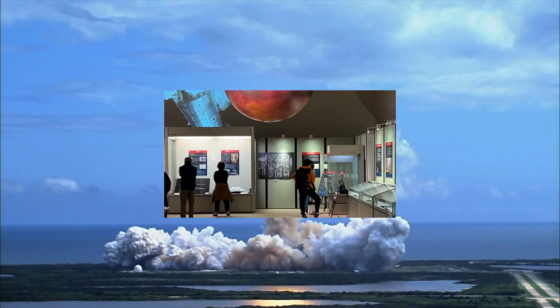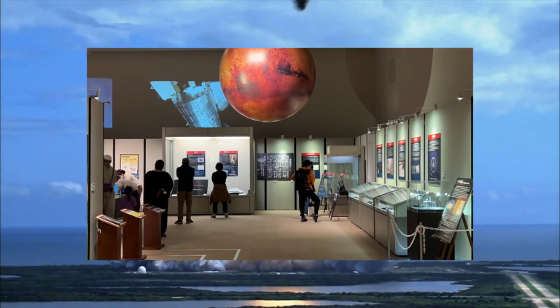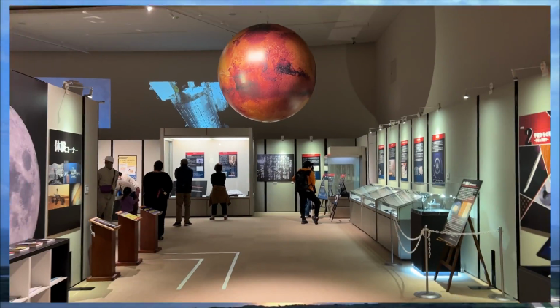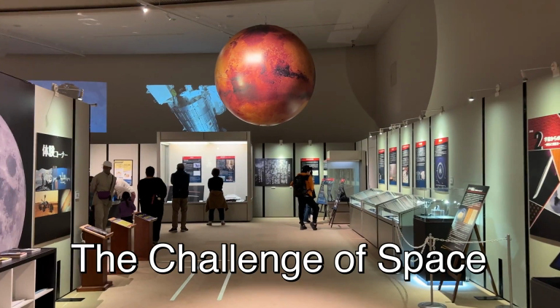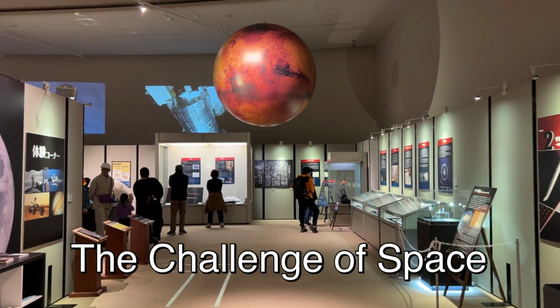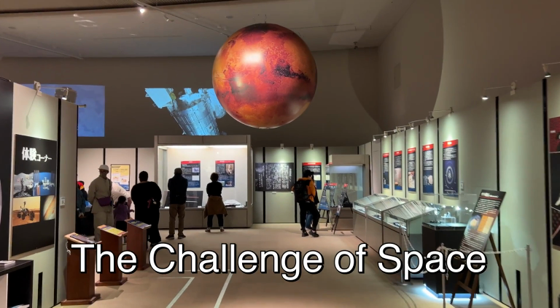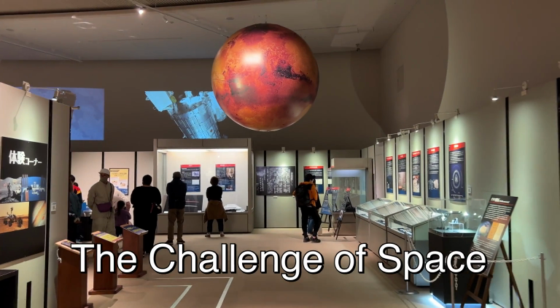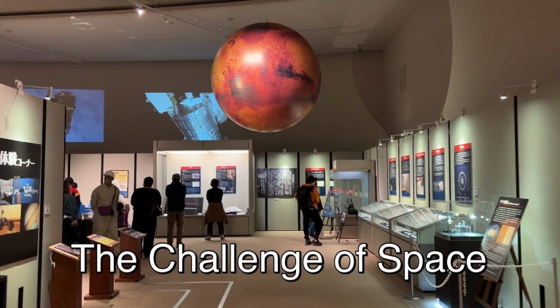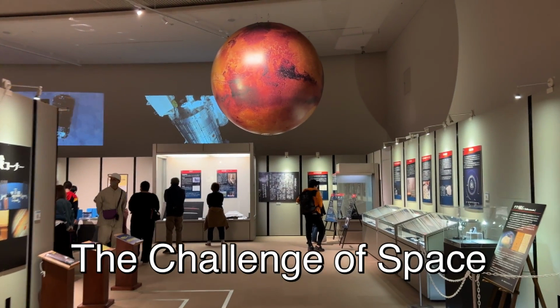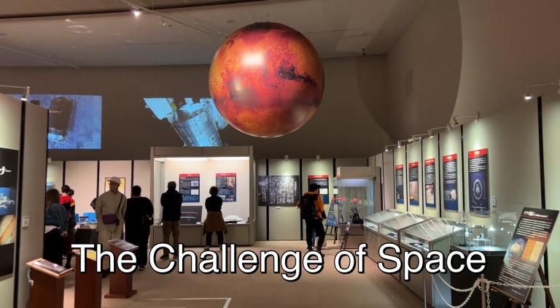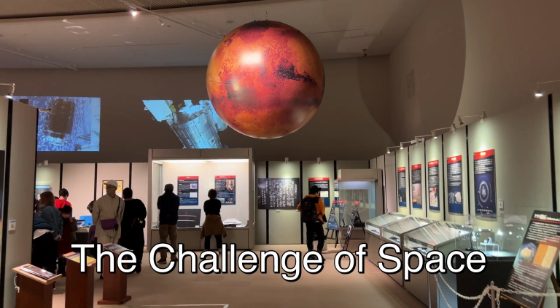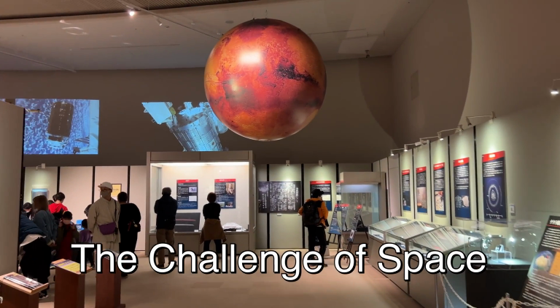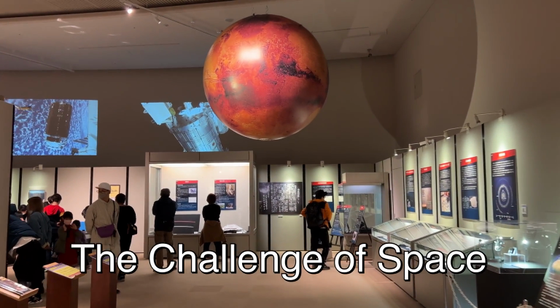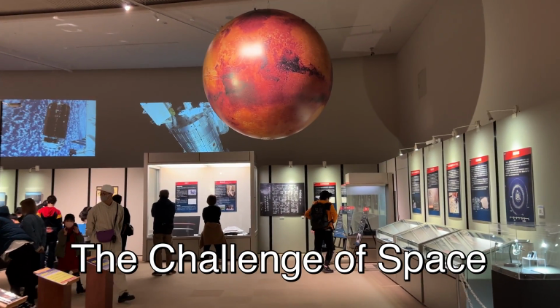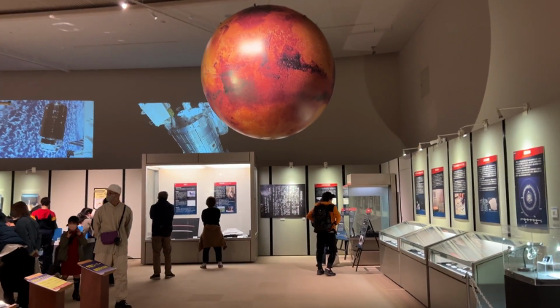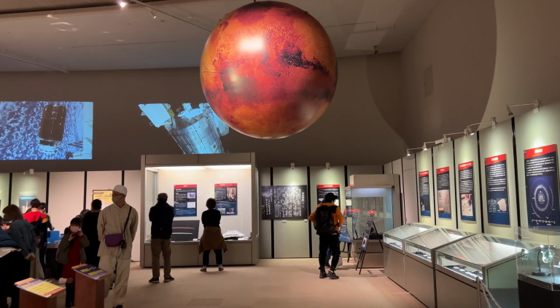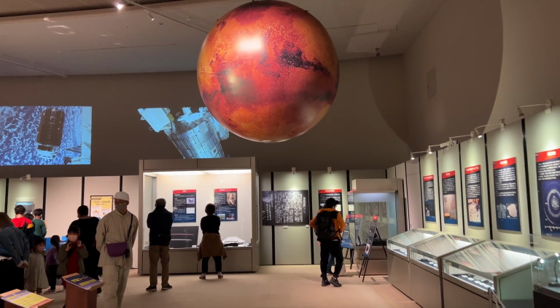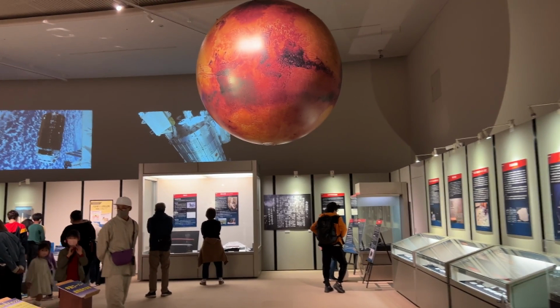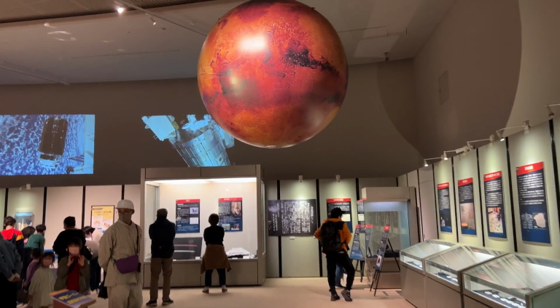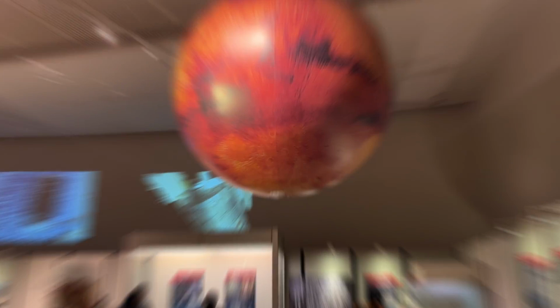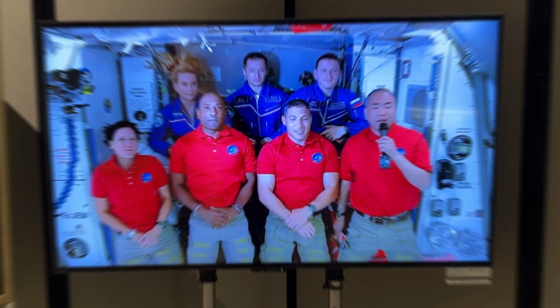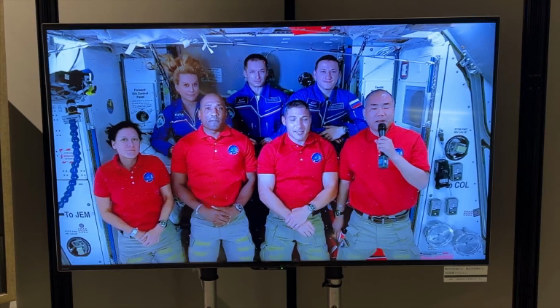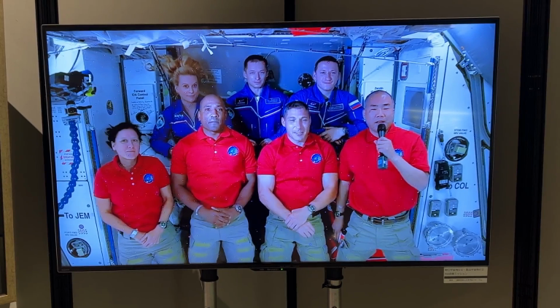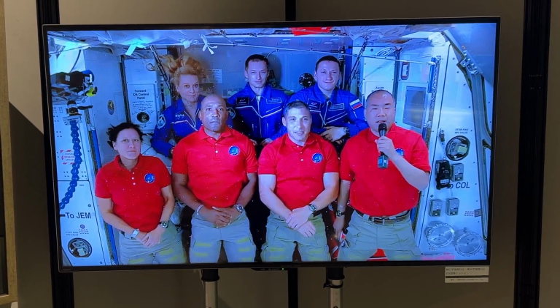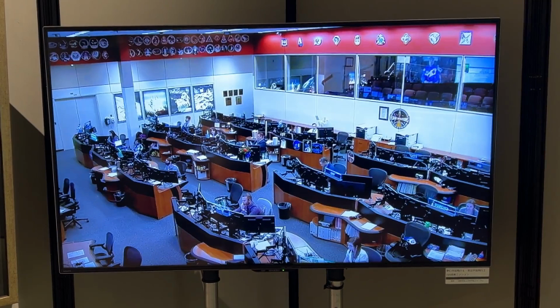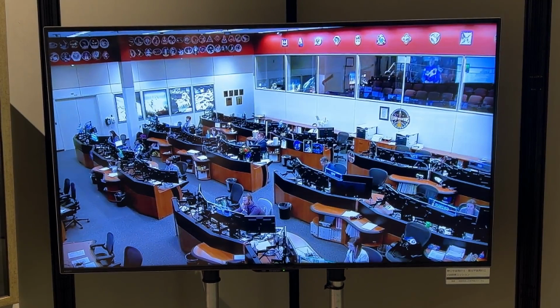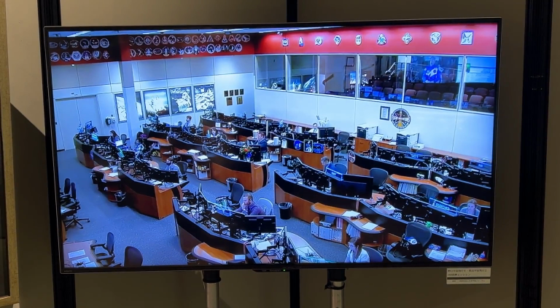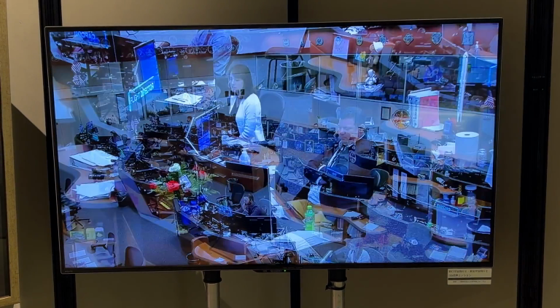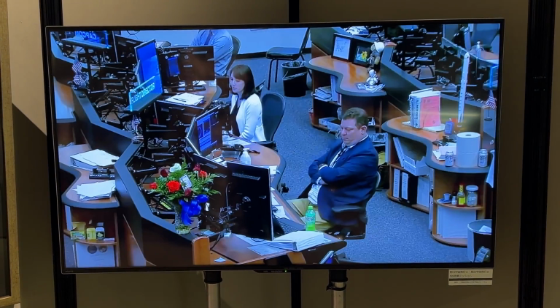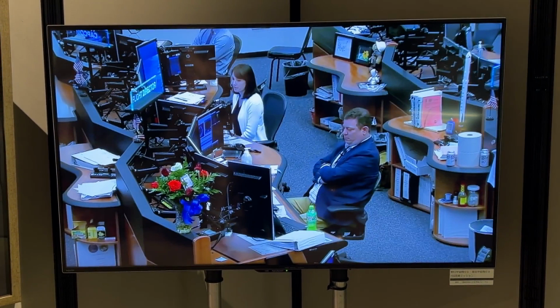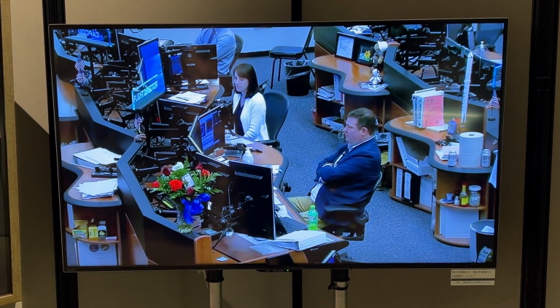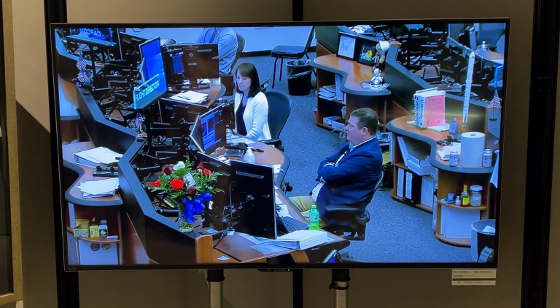The Challenge to Space exhibition. Are you ready for the event?